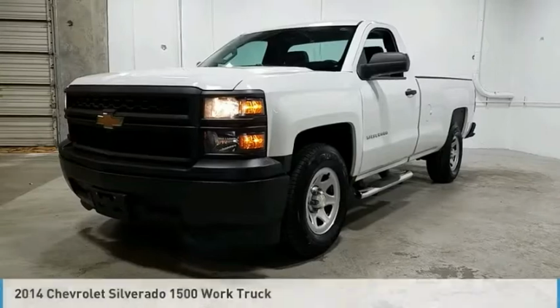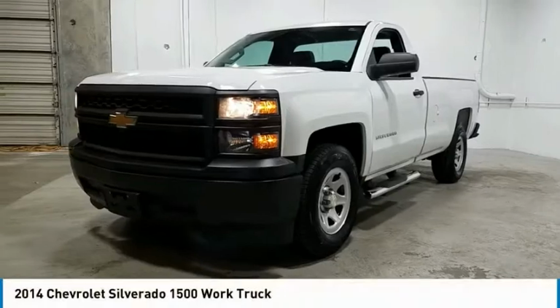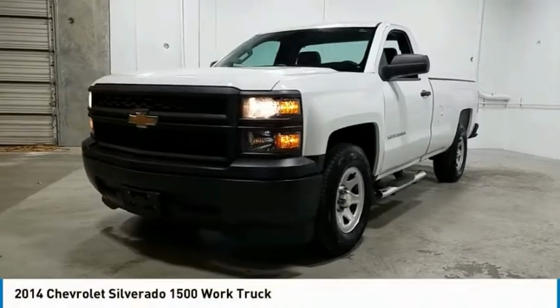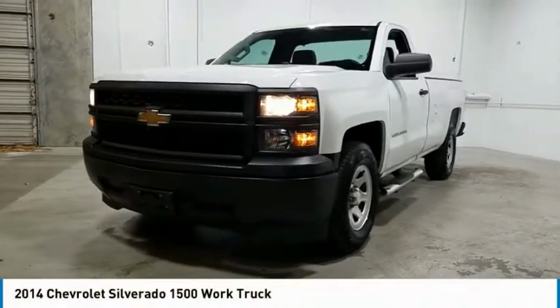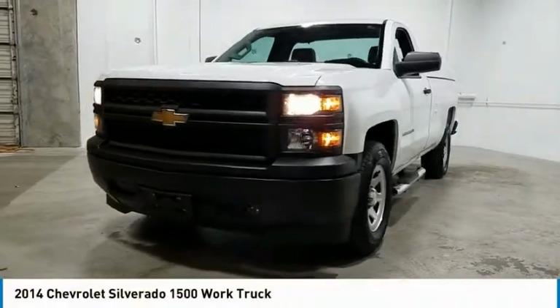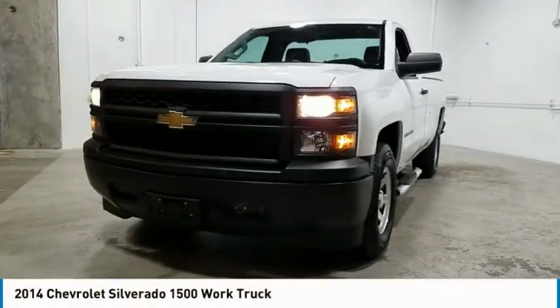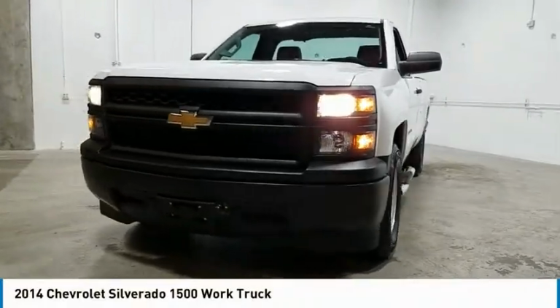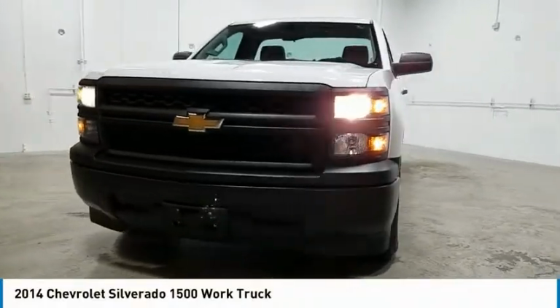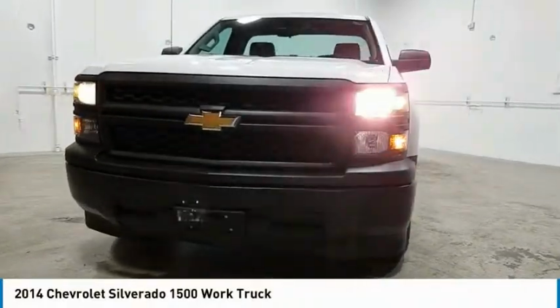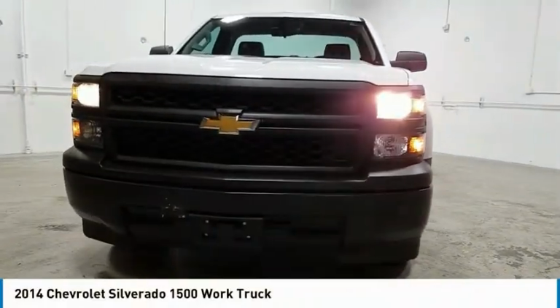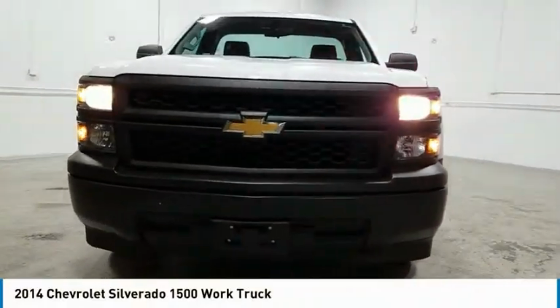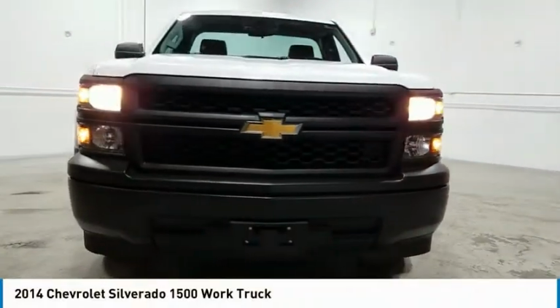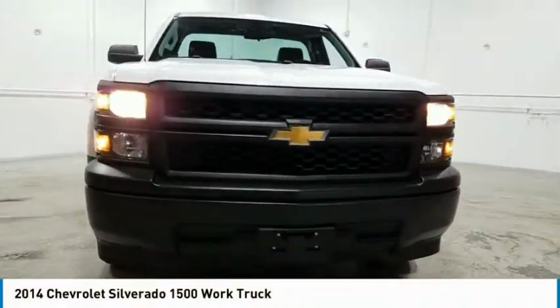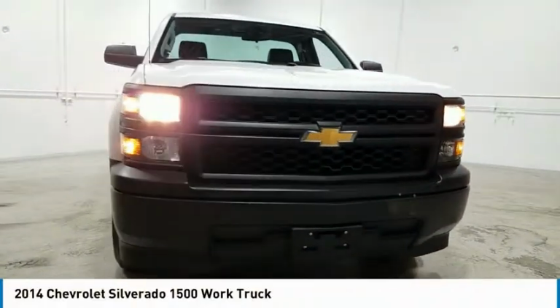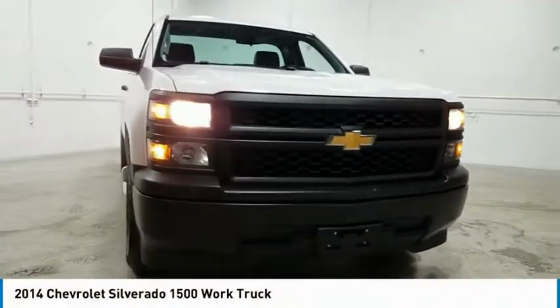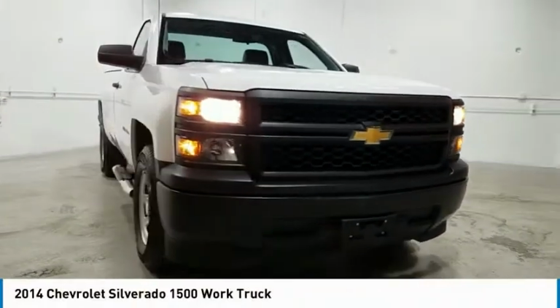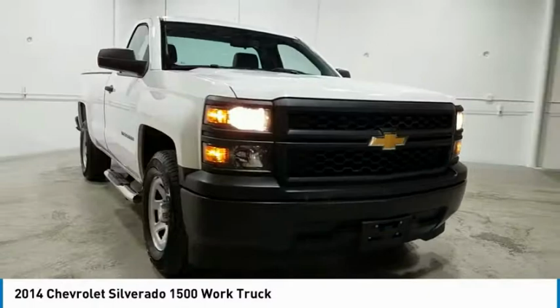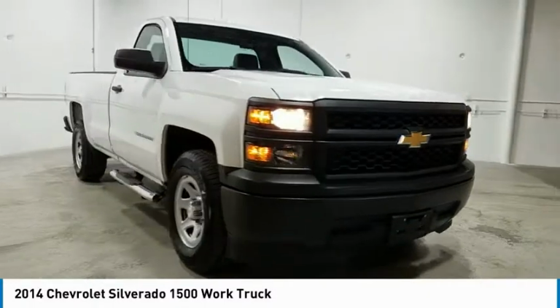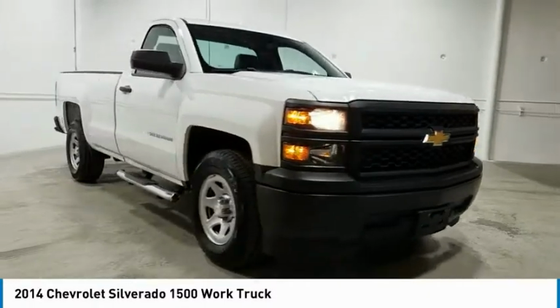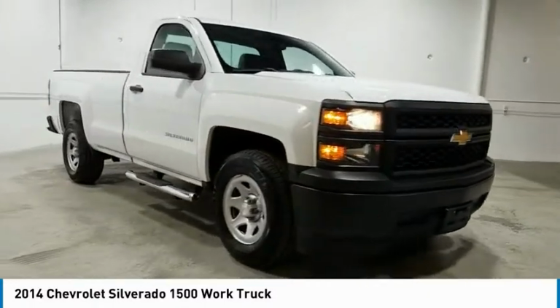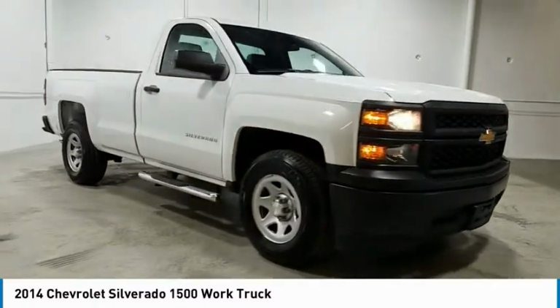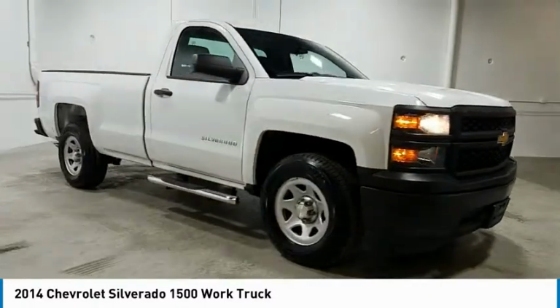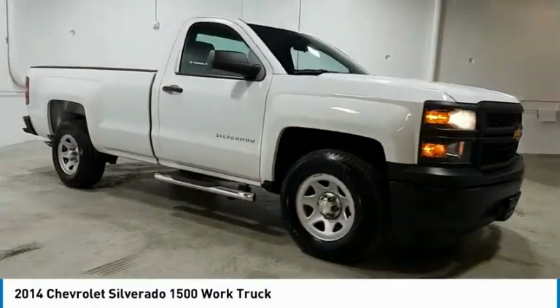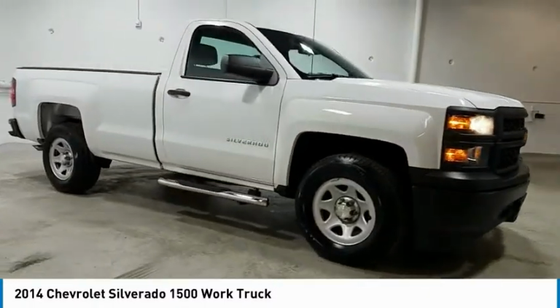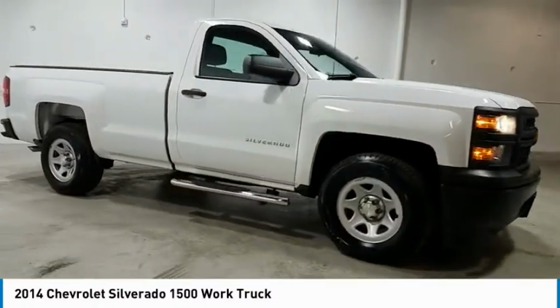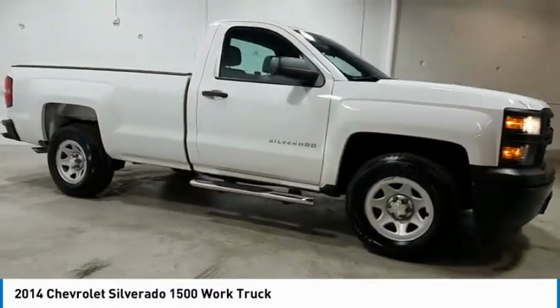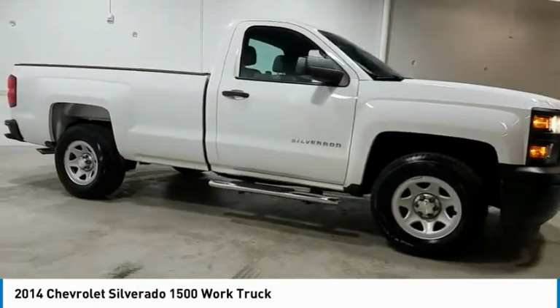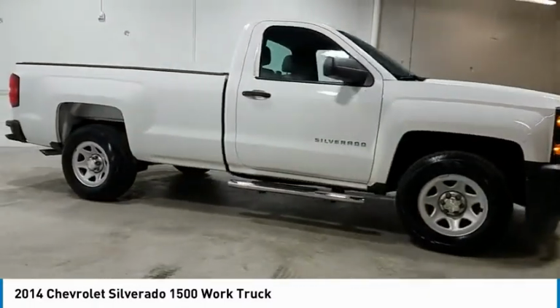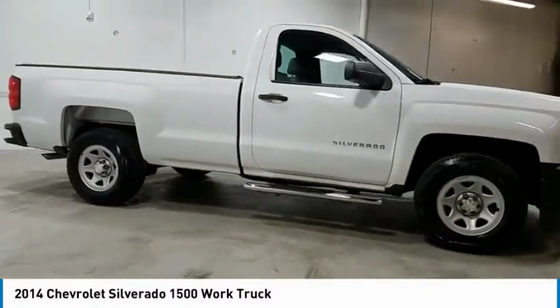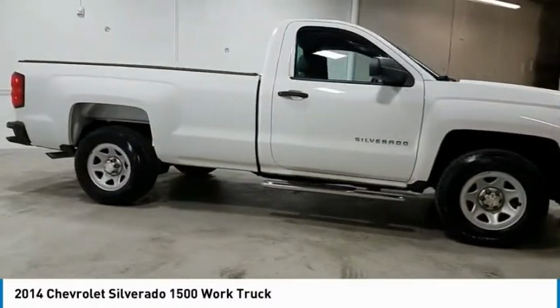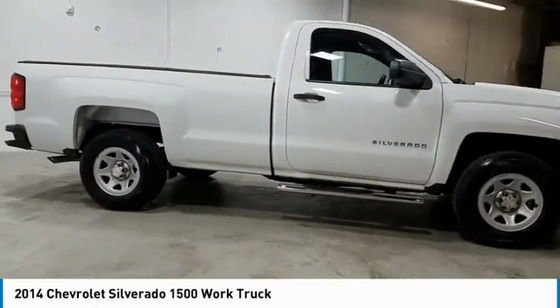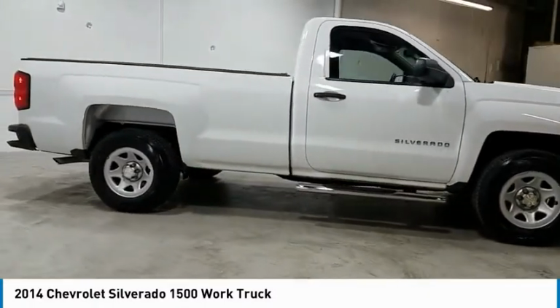Take a ride in the 2014 Silverado 1500. The Chevy Silverado 1500 has the lowest cost of ownership of any full-size pickup.